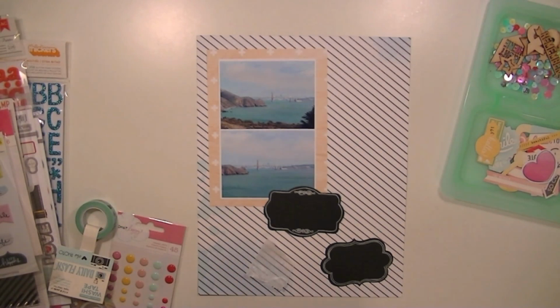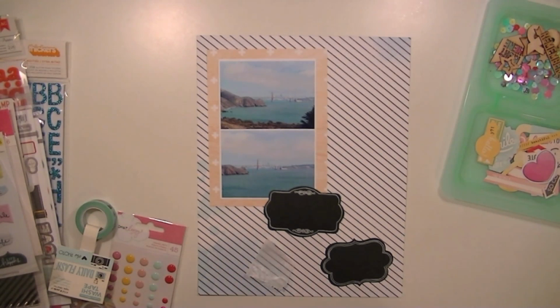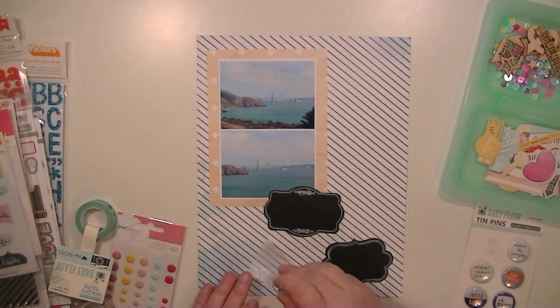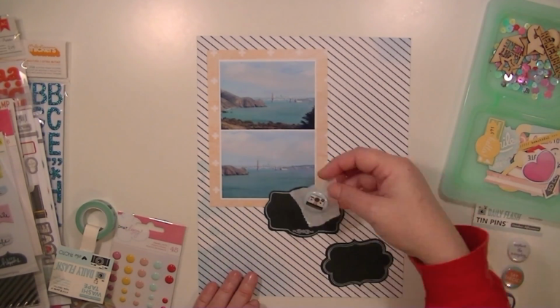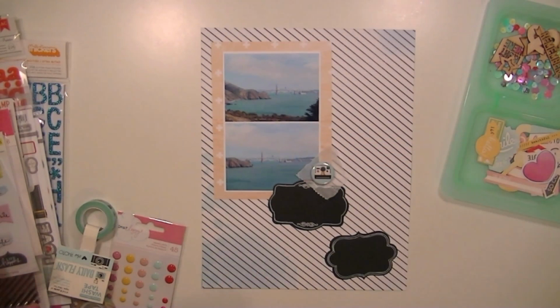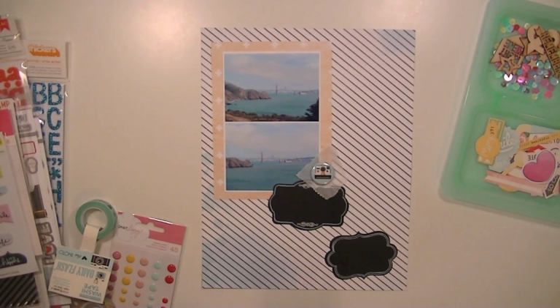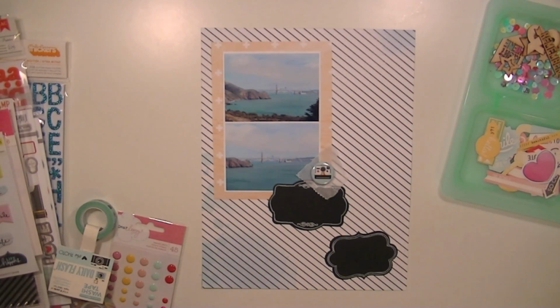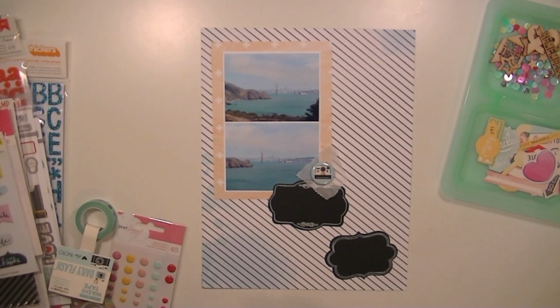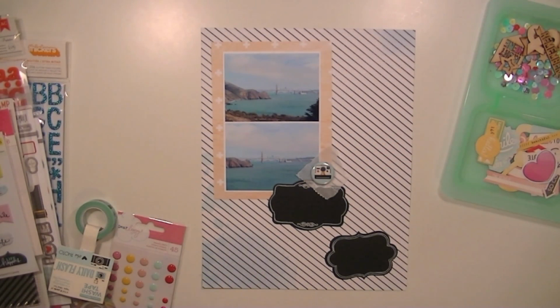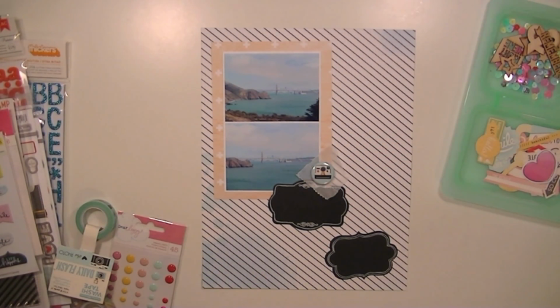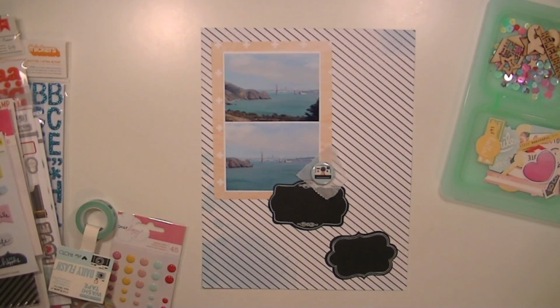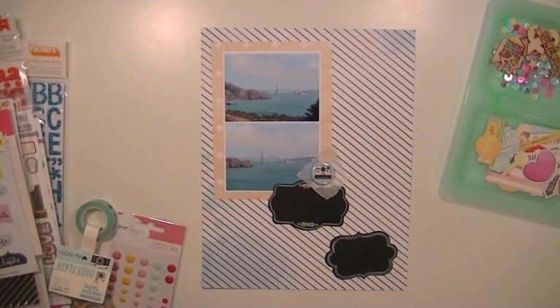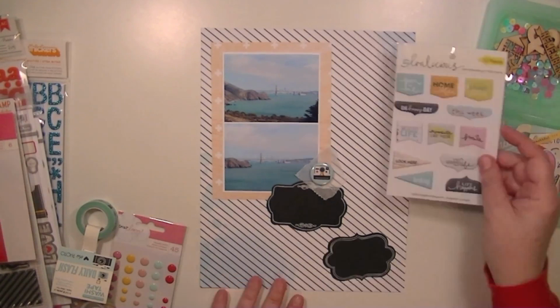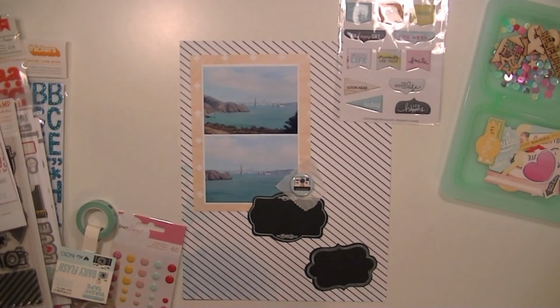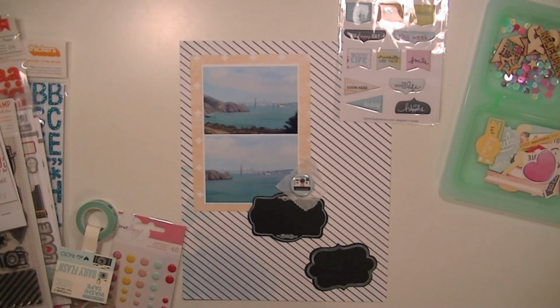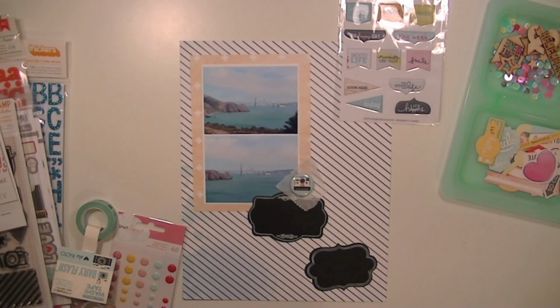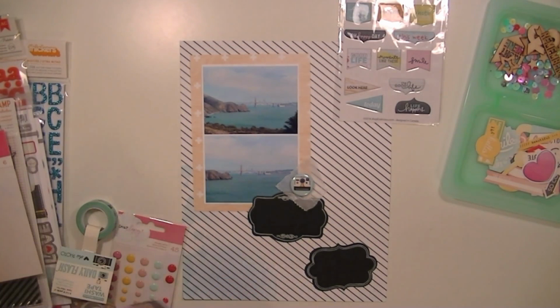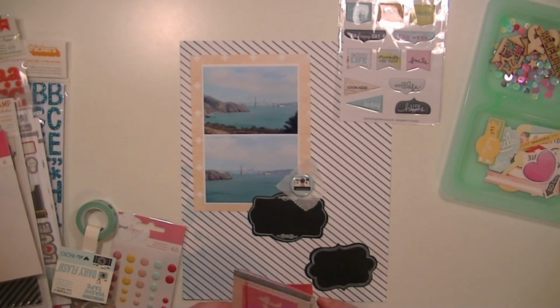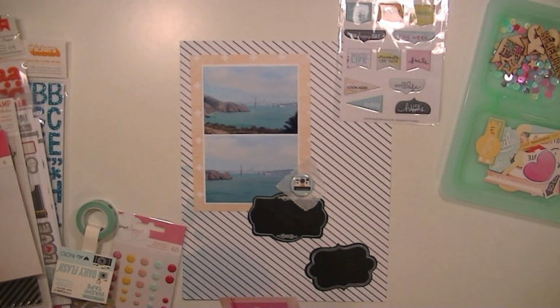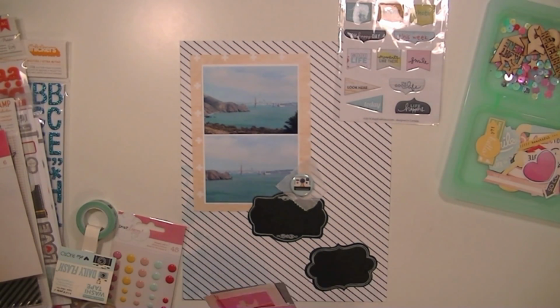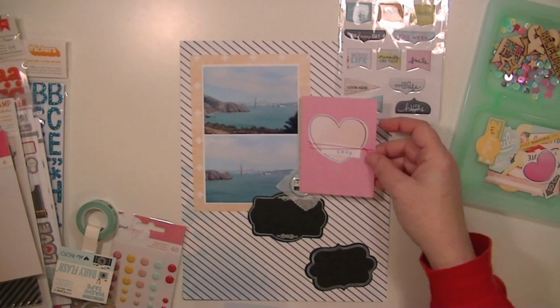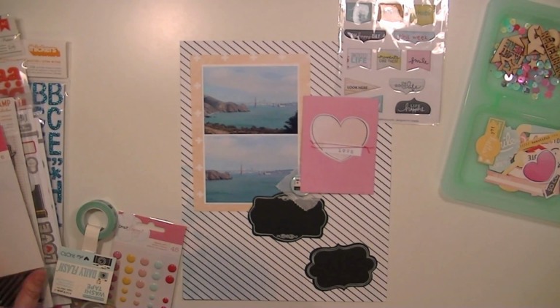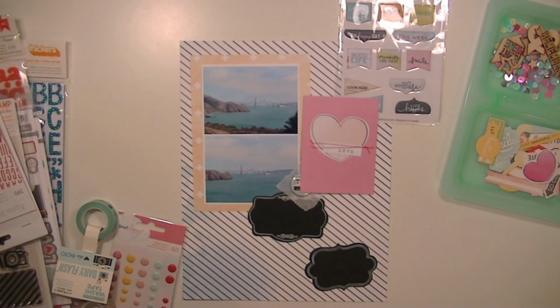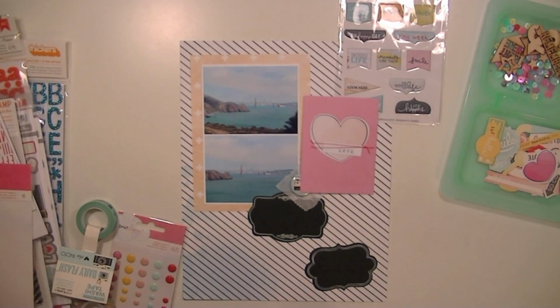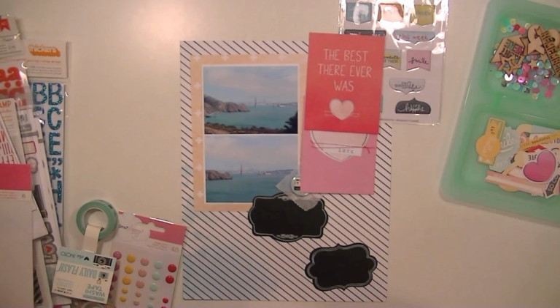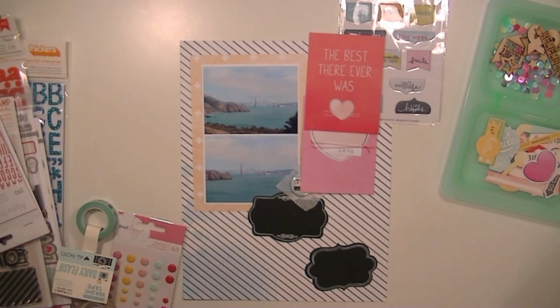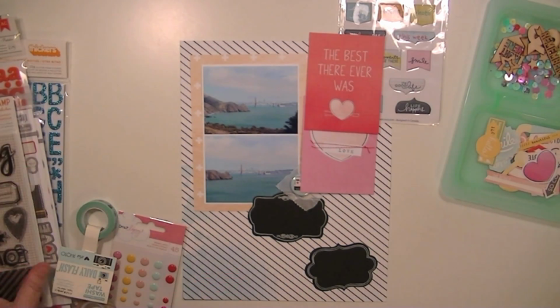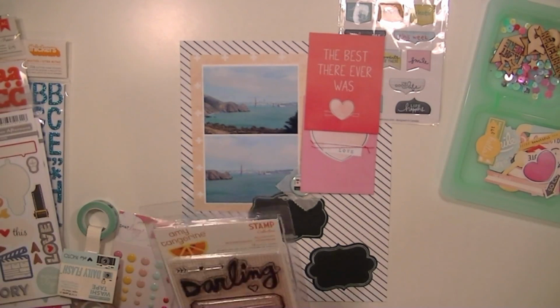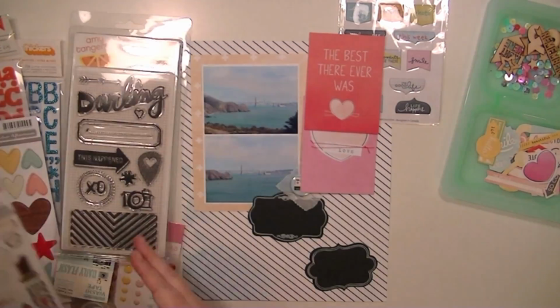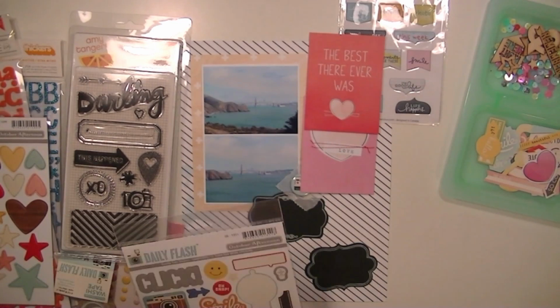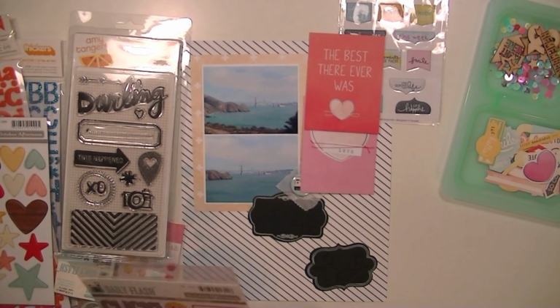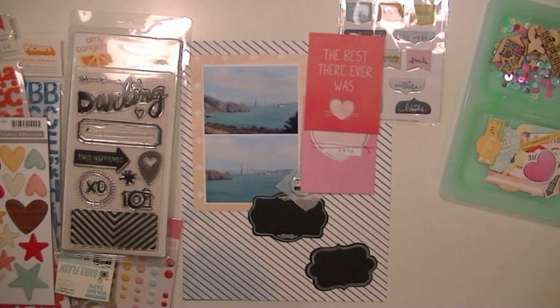I took two pieces of Dear Lizzie paper and mounted these. I cut the bottom one to 8.5x11 and then the top one to mount the photograph on.